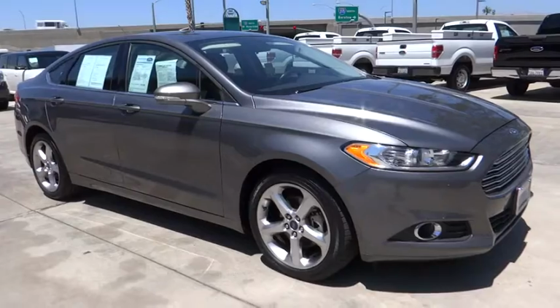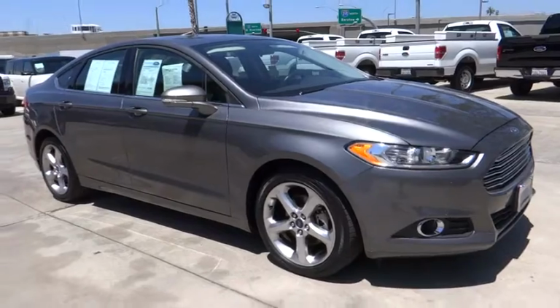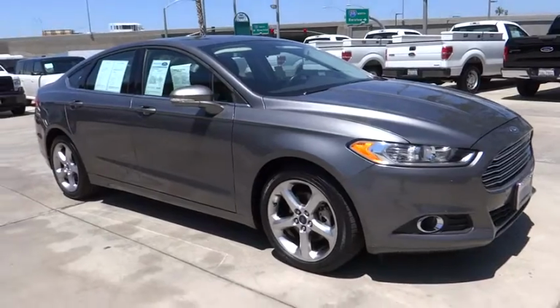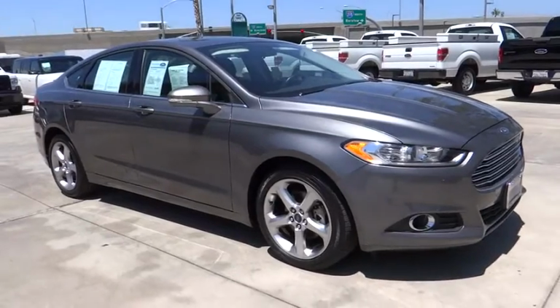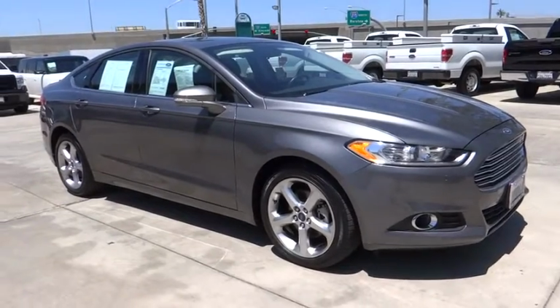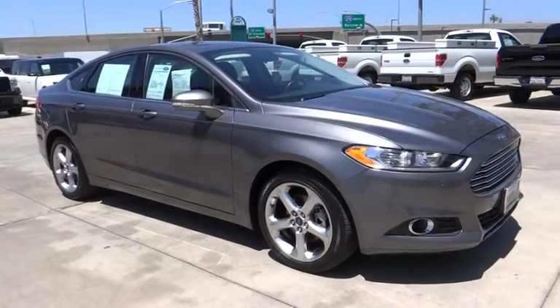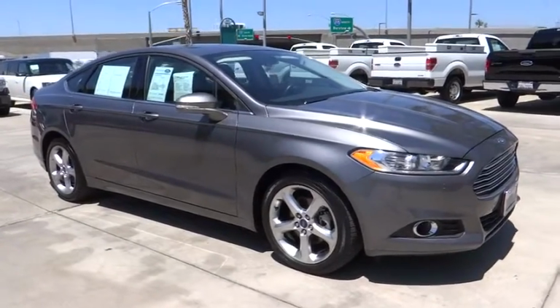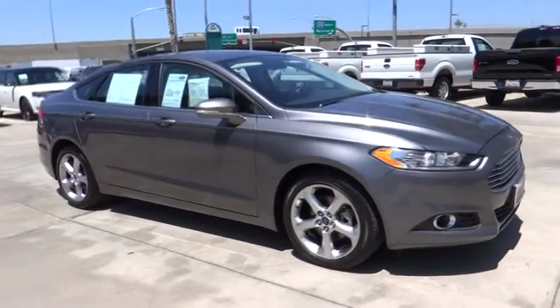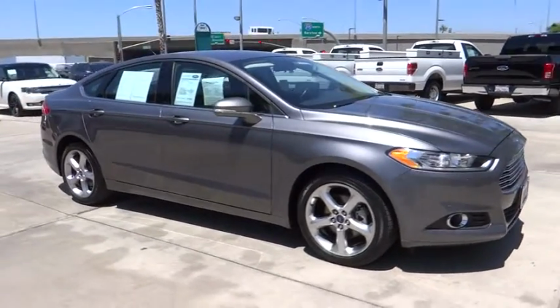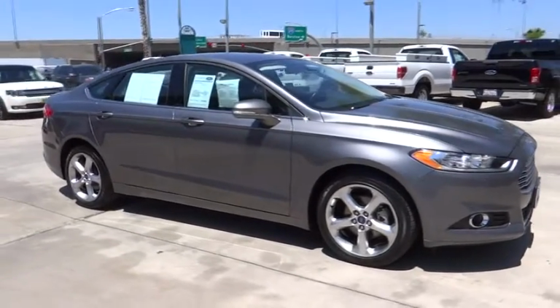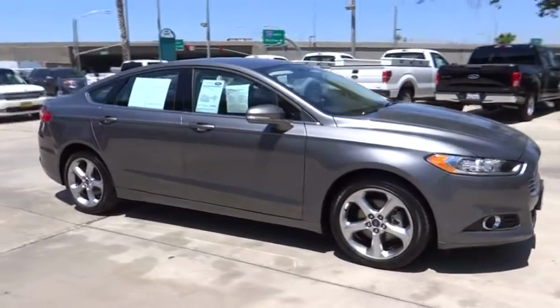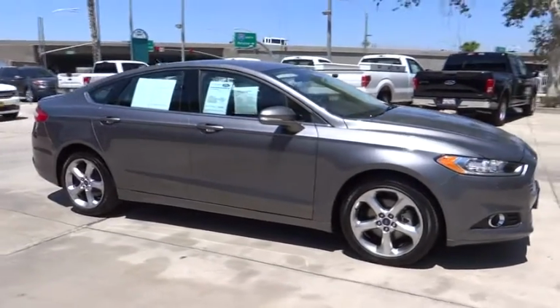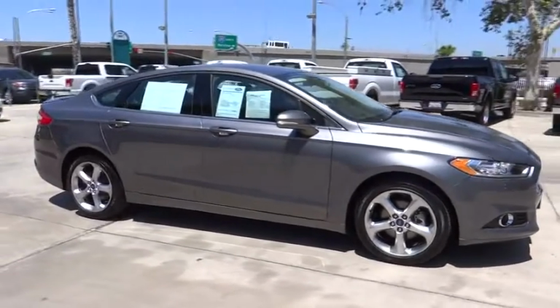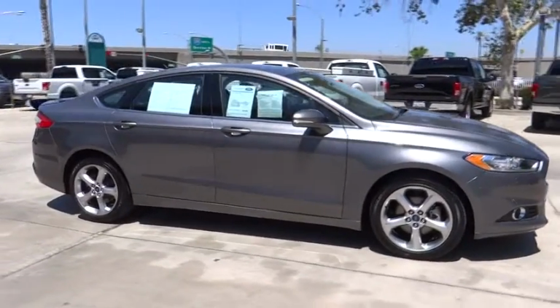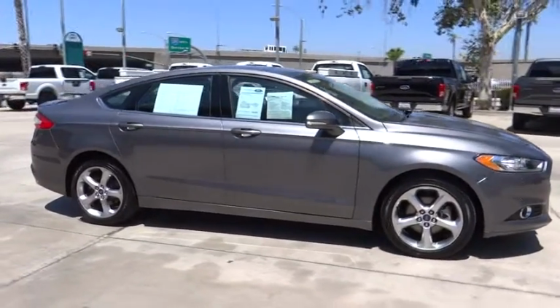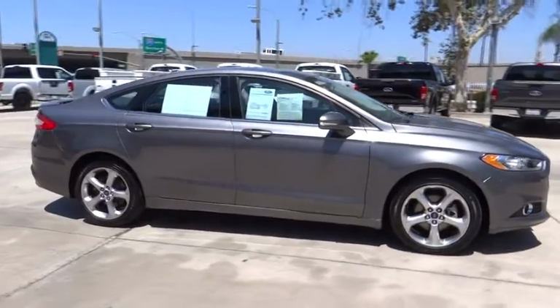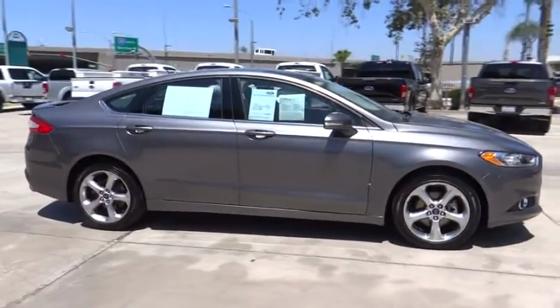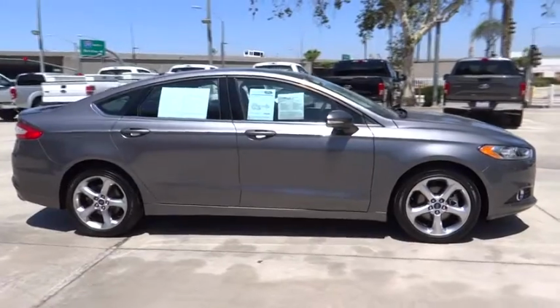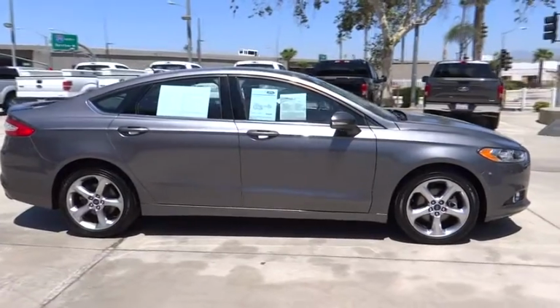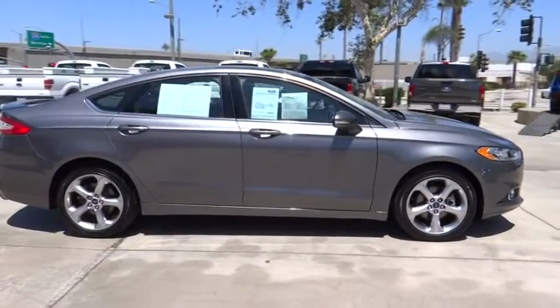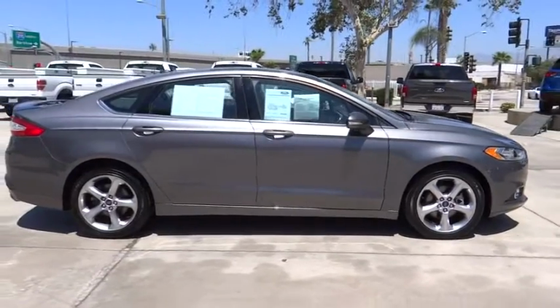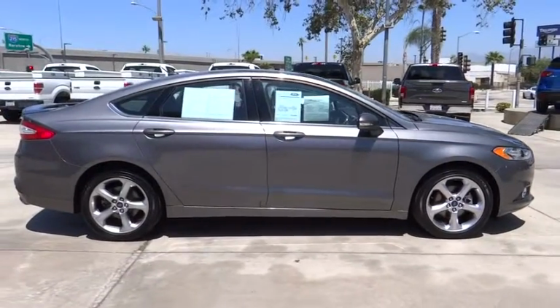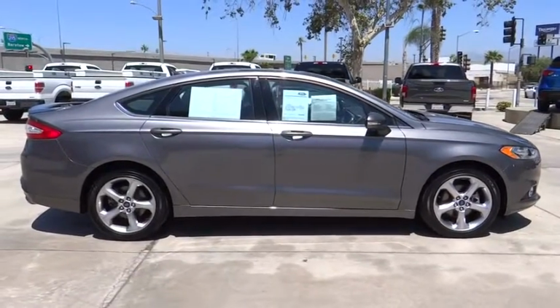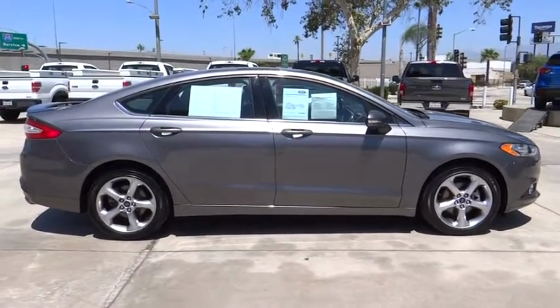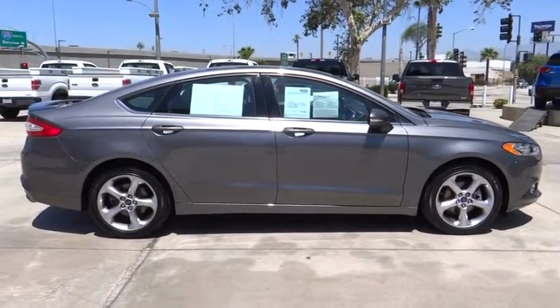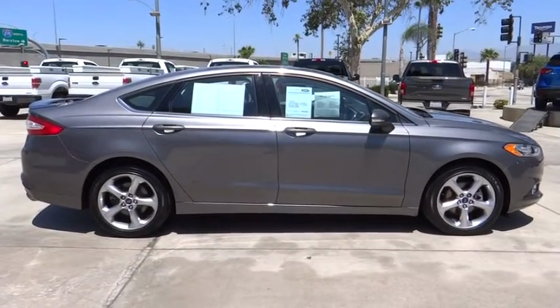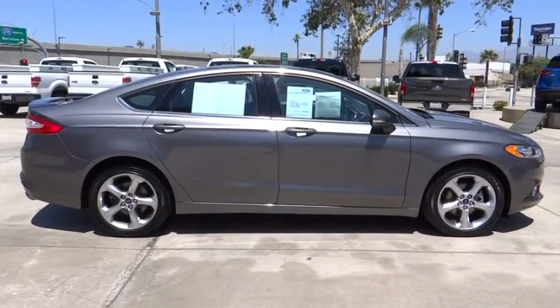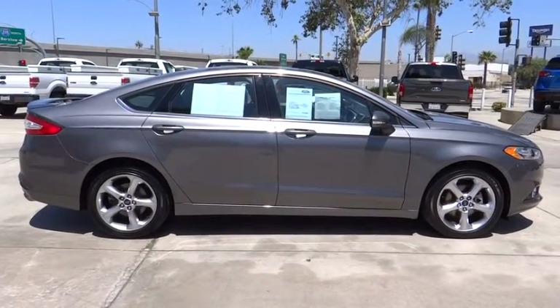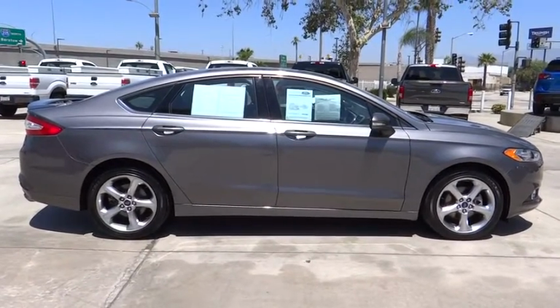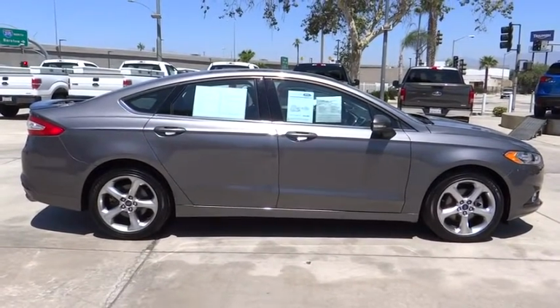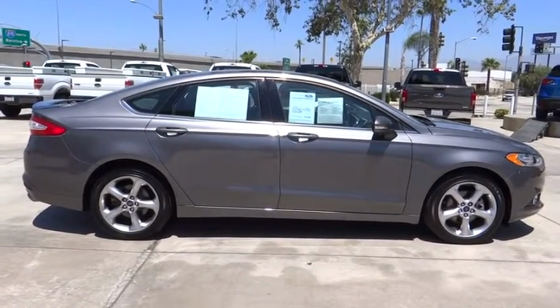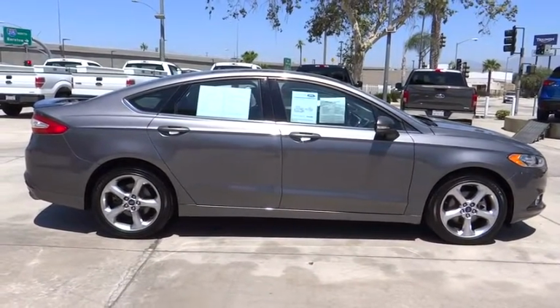The 2013 Ford Fusion. You can have both impressive power and great economy in a Fusion. This vehicle has less than 25,000 miles.